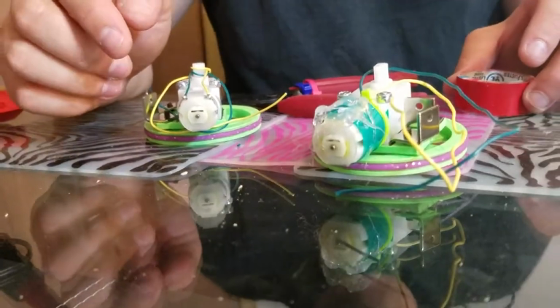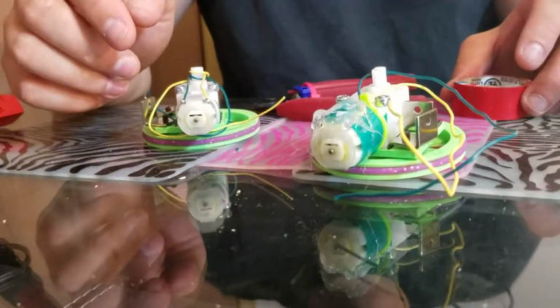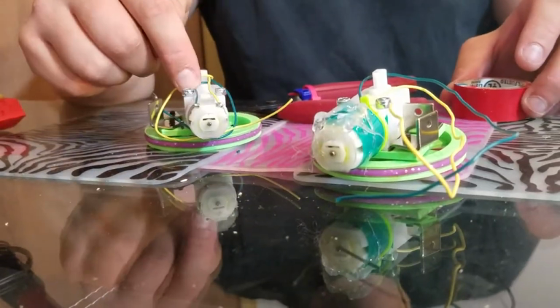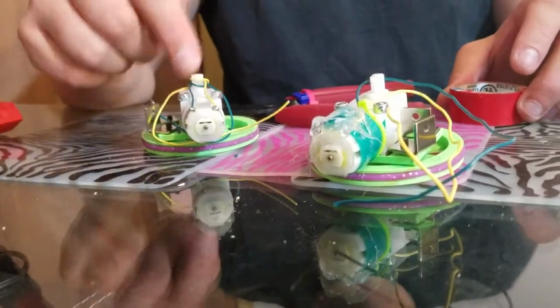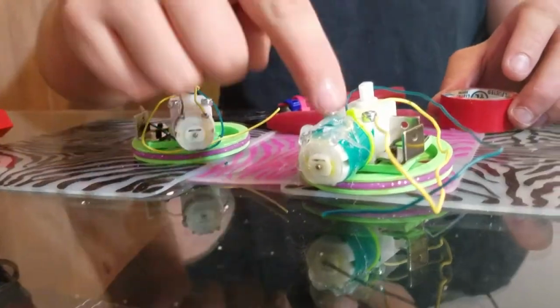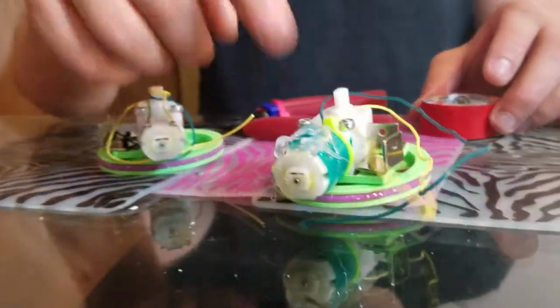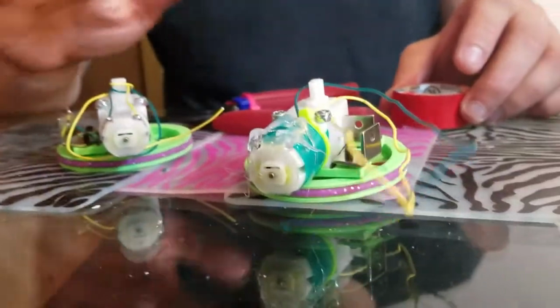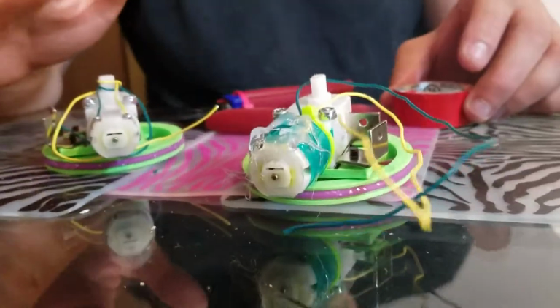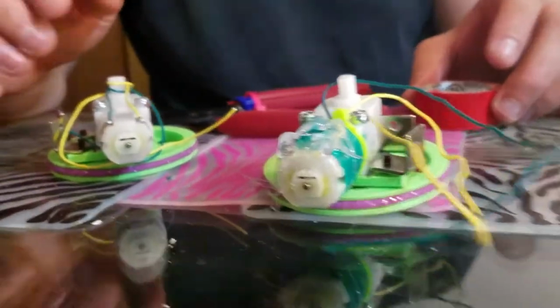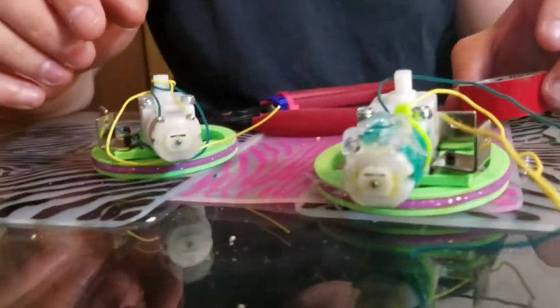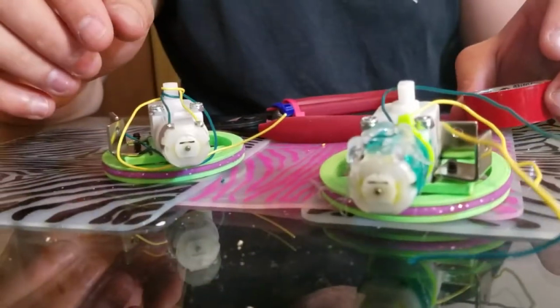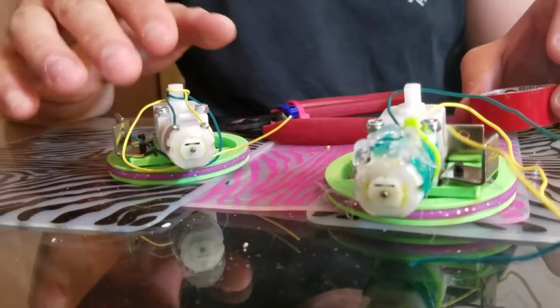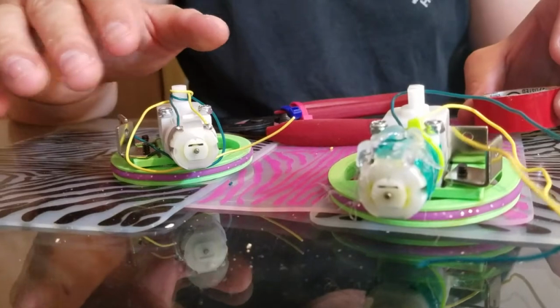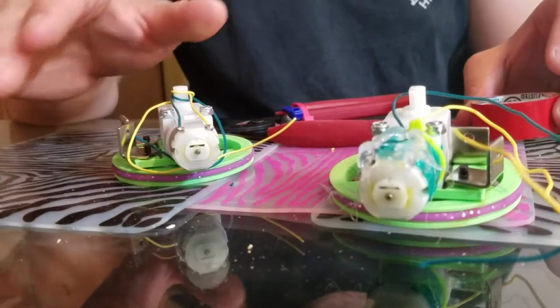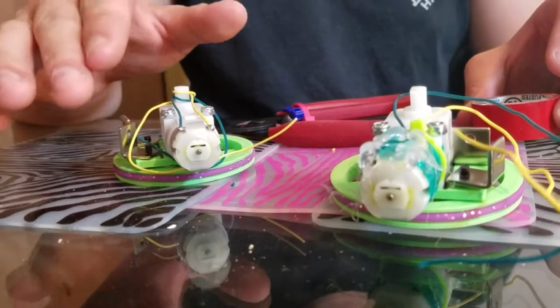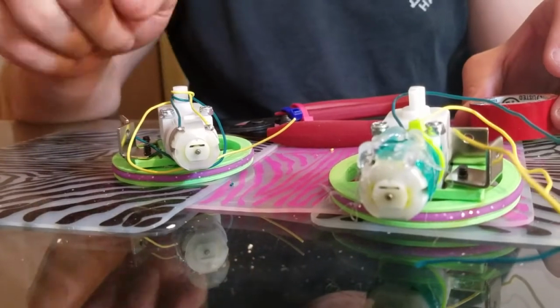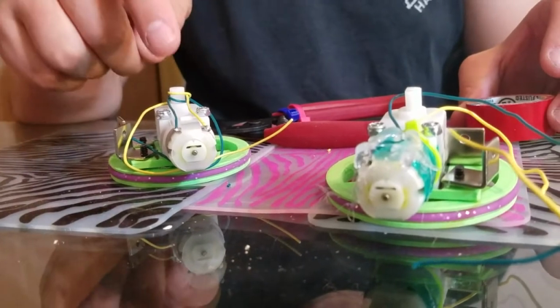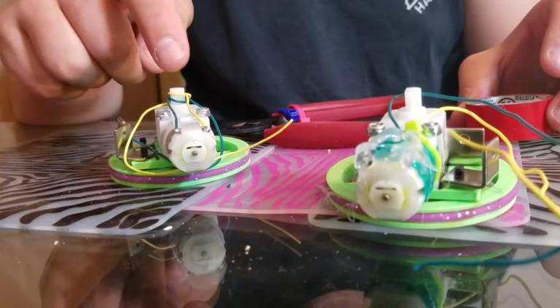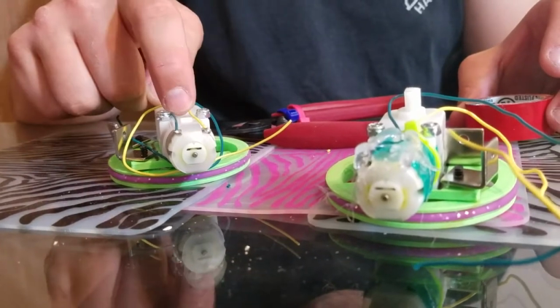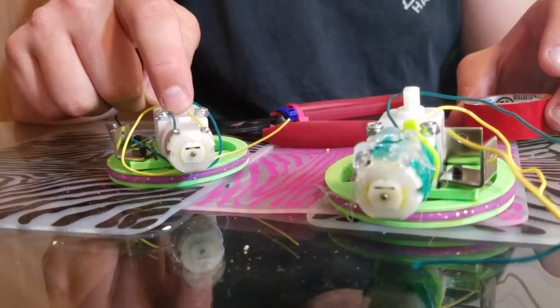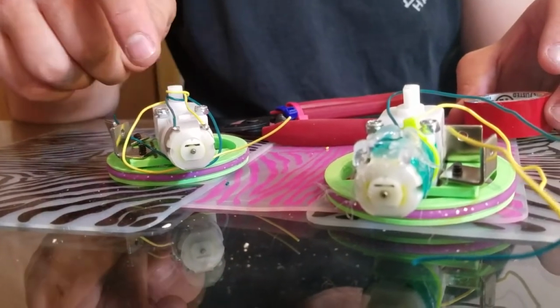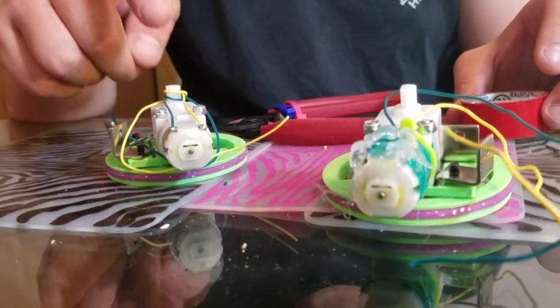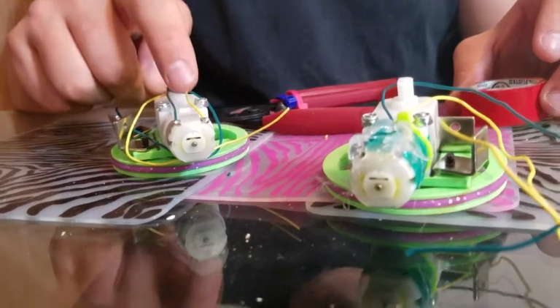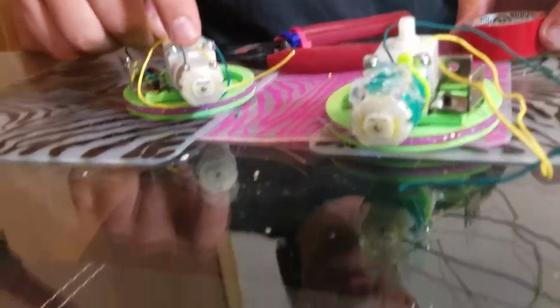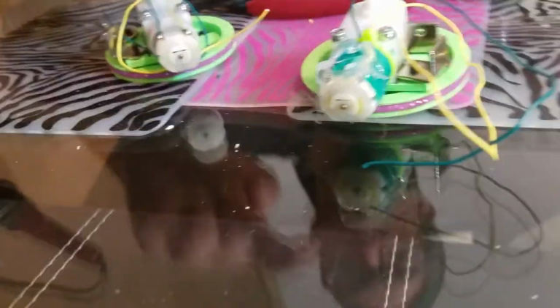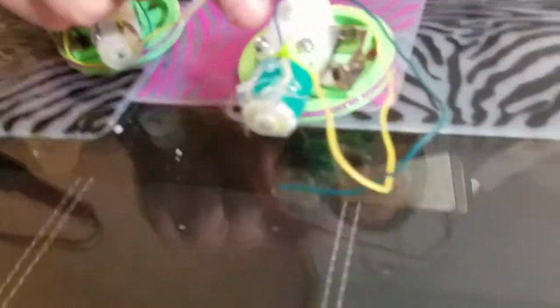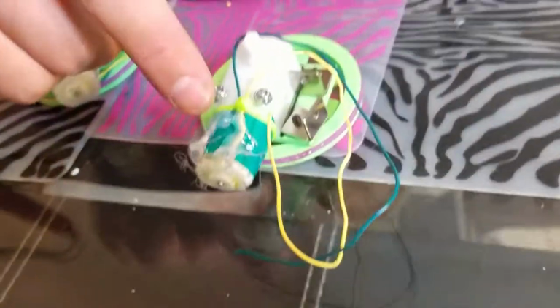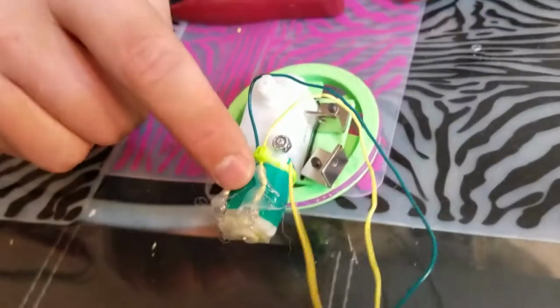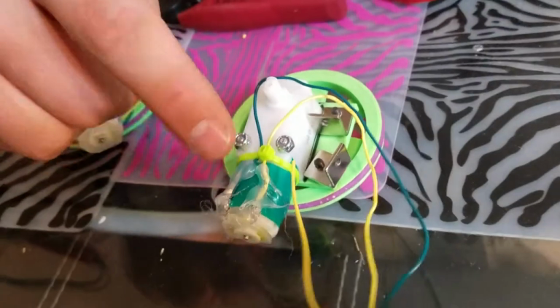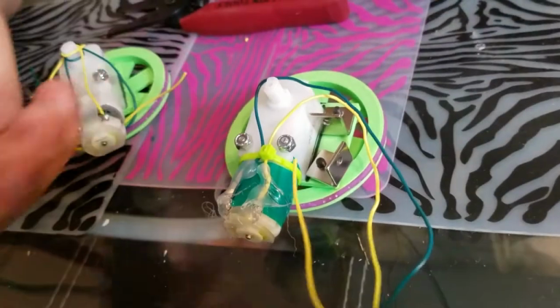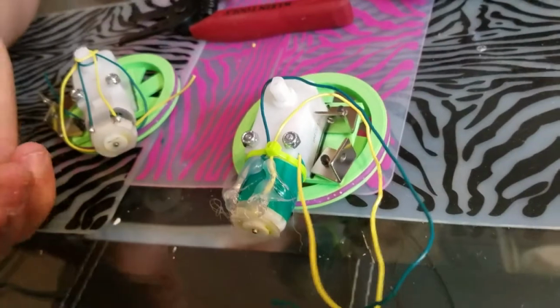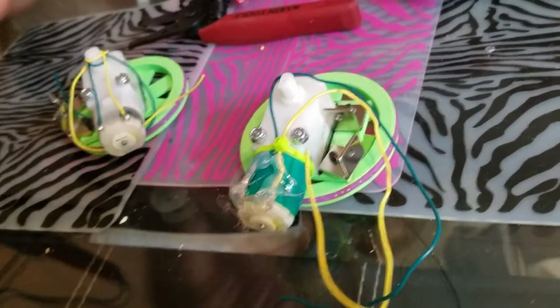This motor and this motor have a few differences between them, and we're going to work our way towards making this motor — the one that came without wires — more like this motor, the one that came with wires.